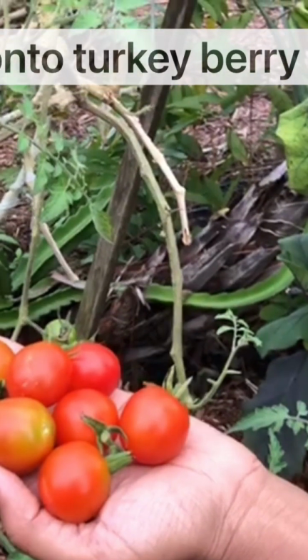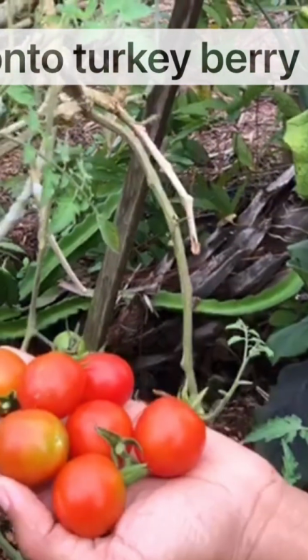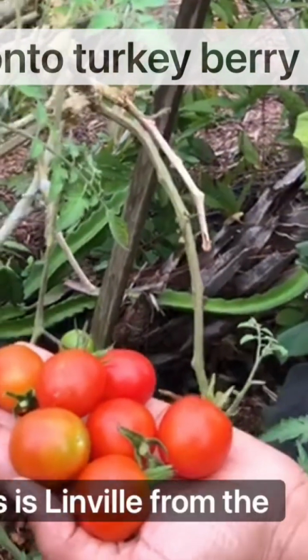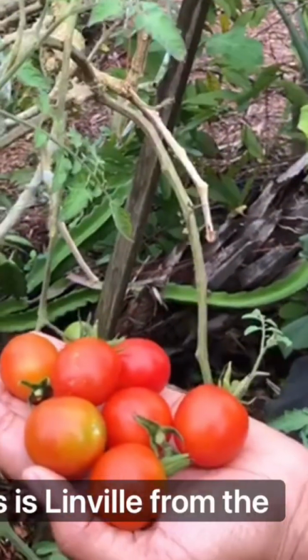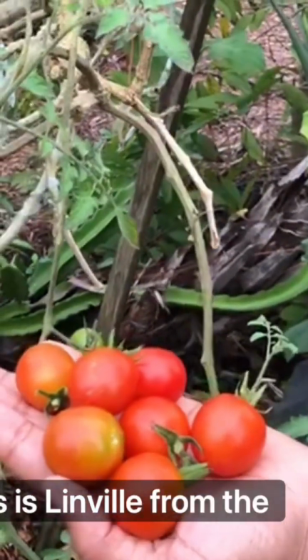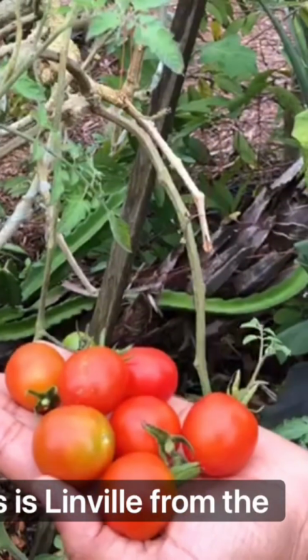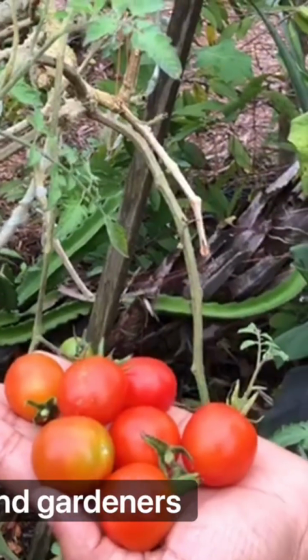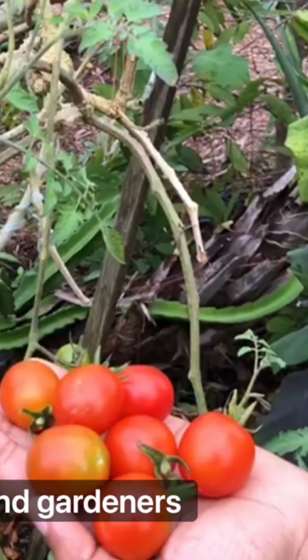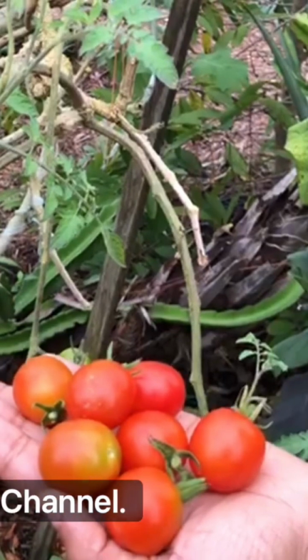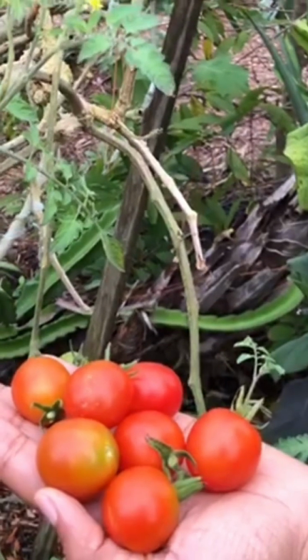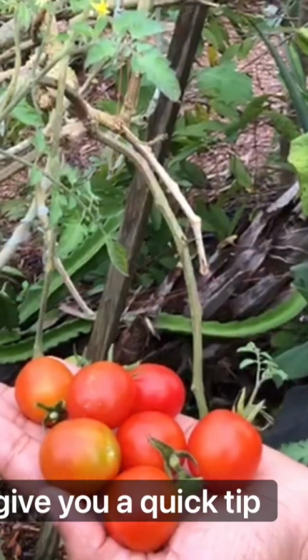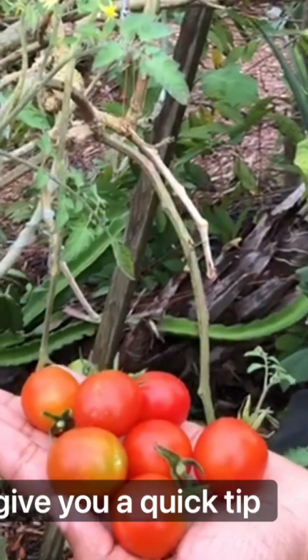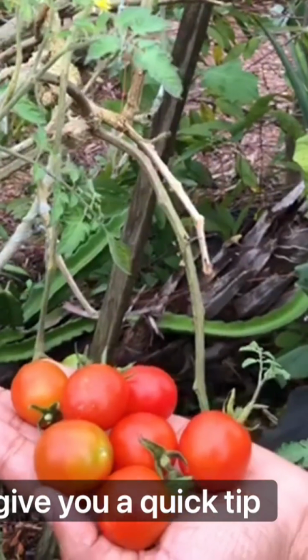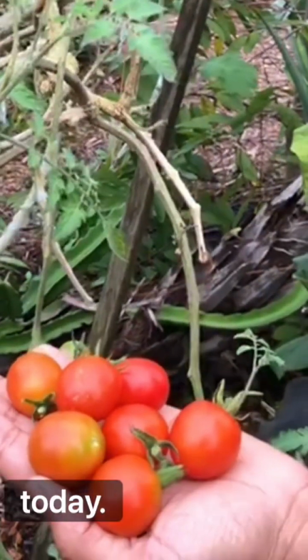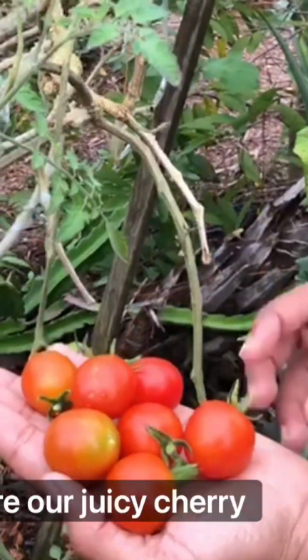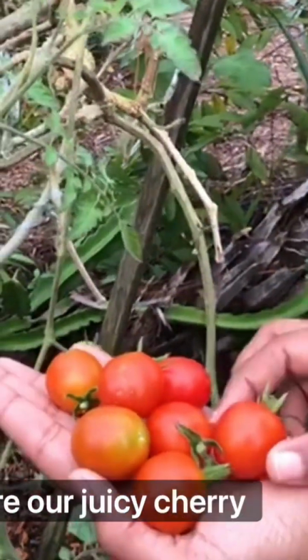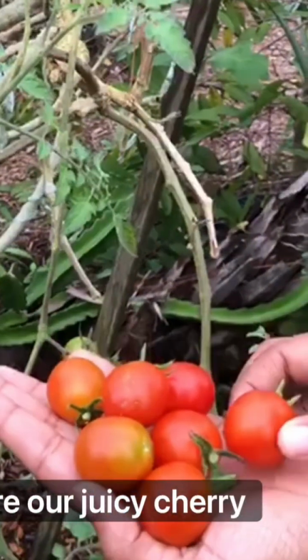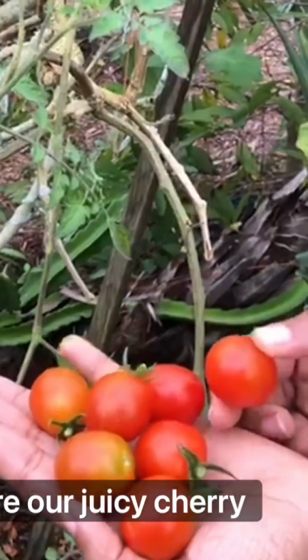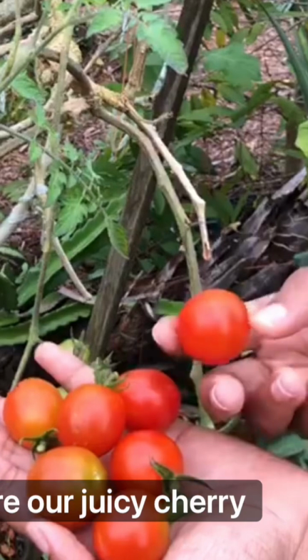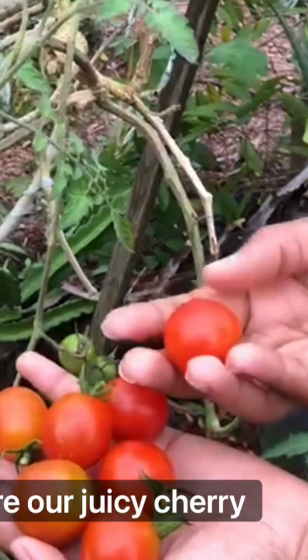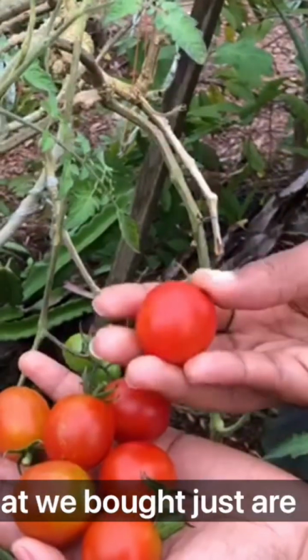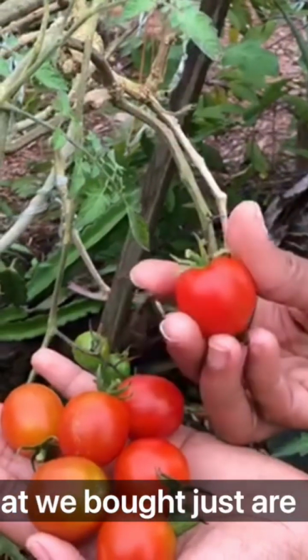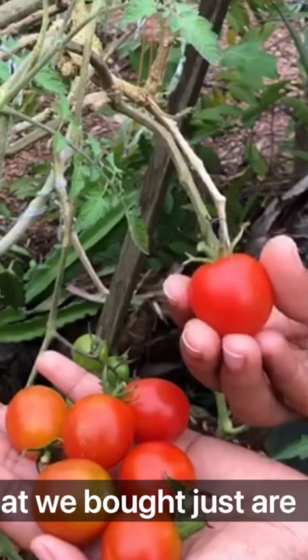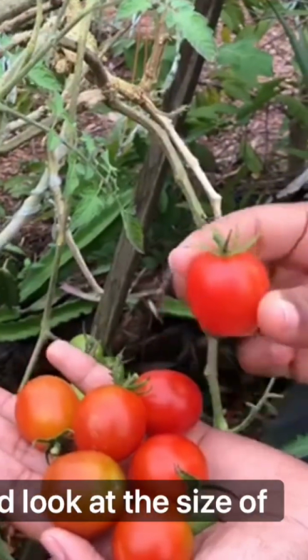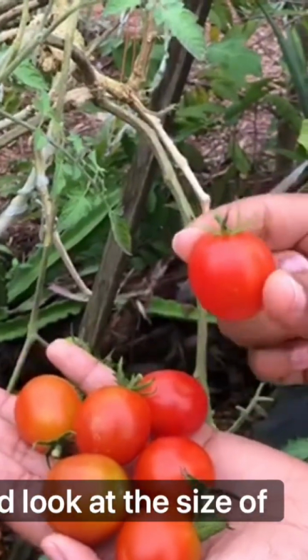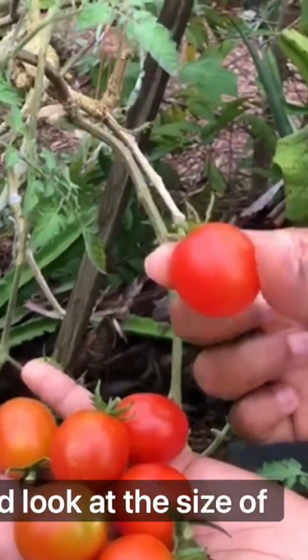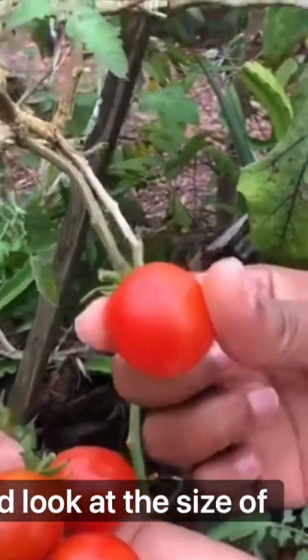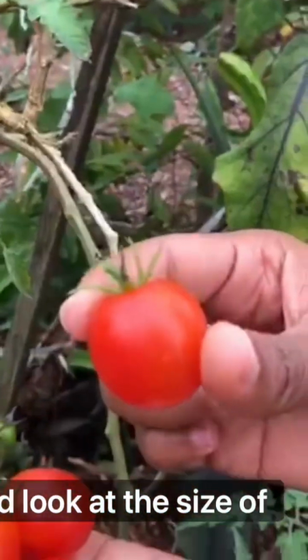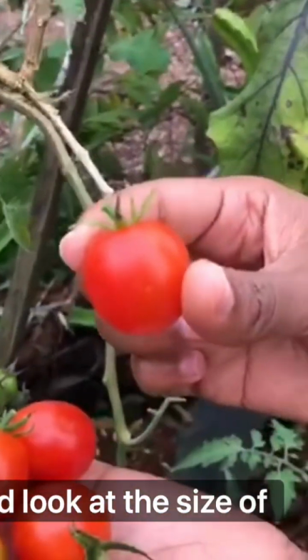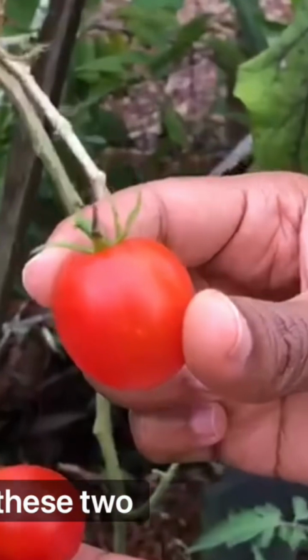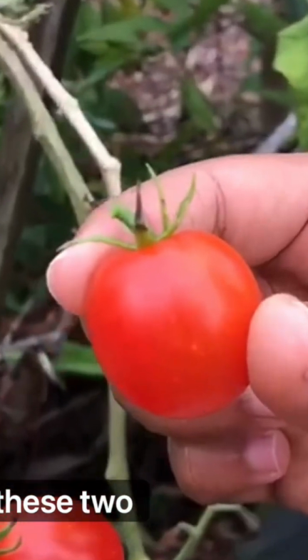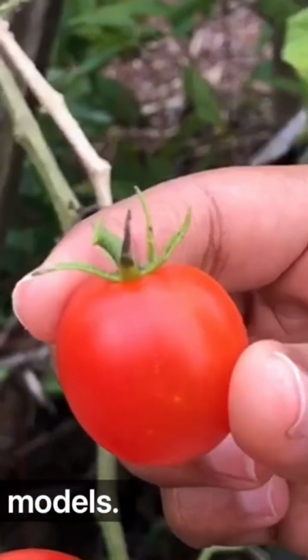Hi, this is Linville from the Island Gardeners channel. I want to give you a quick tip today. These are our juicy cherry tomatoes that we've just harvested — look at the size of these tomatoes.